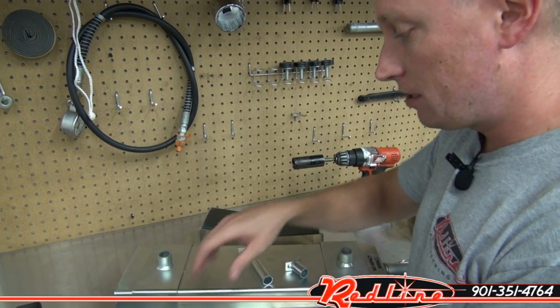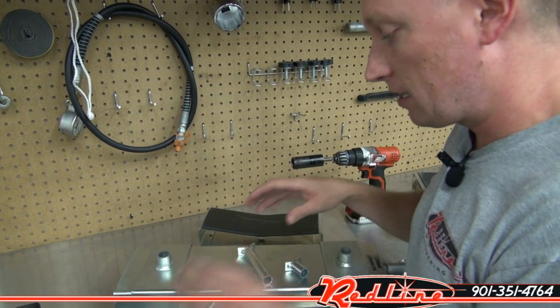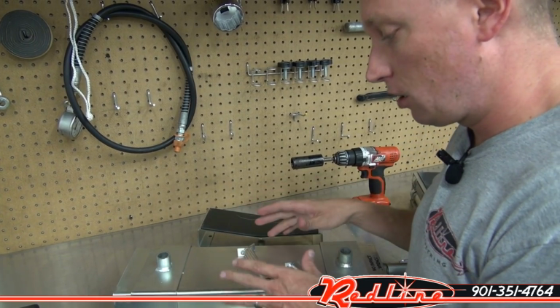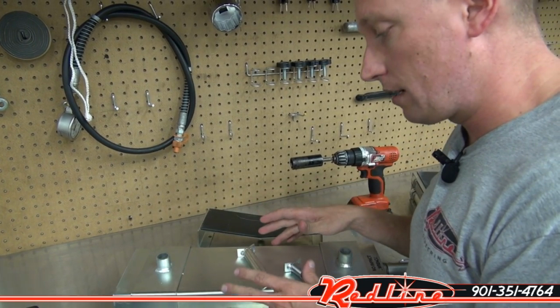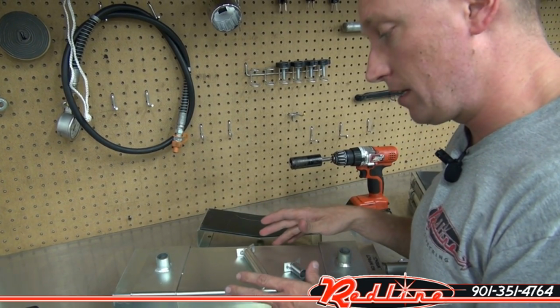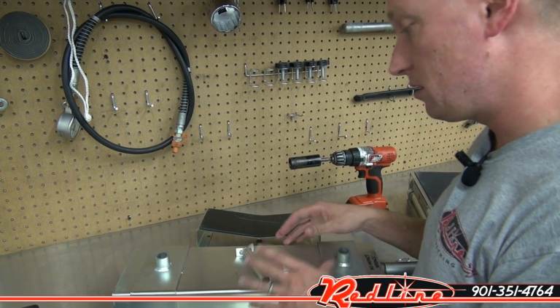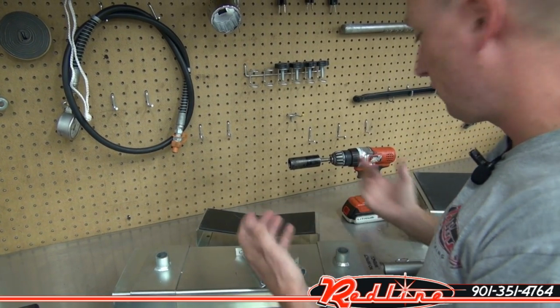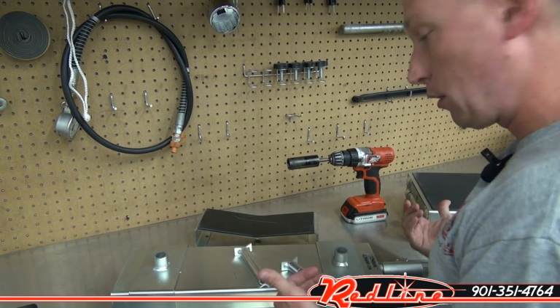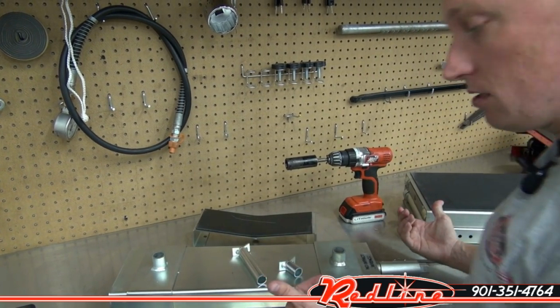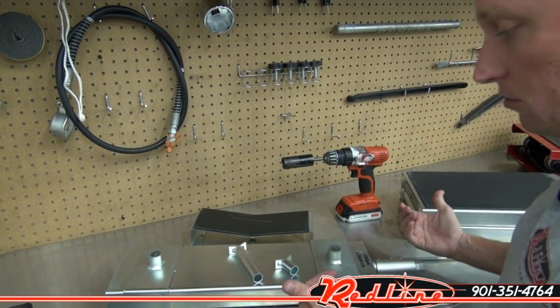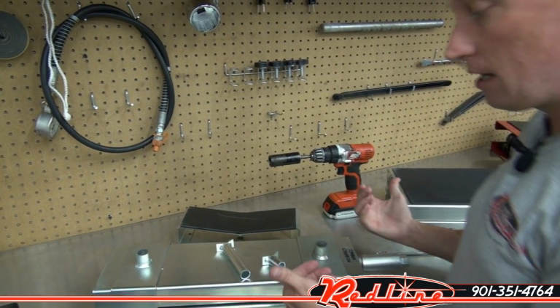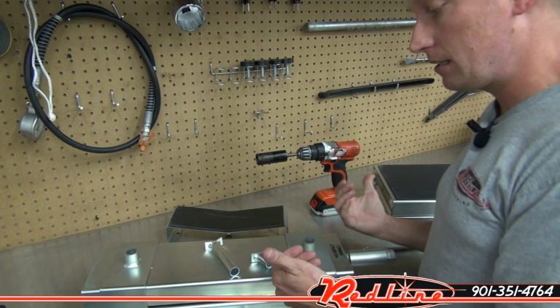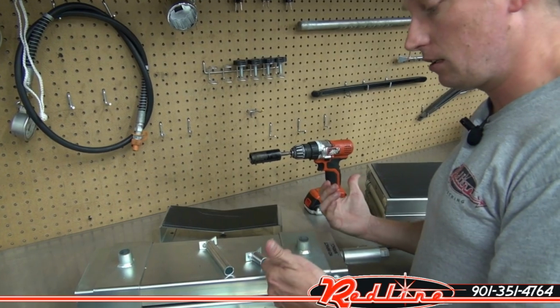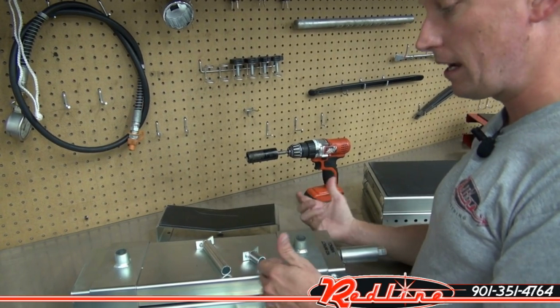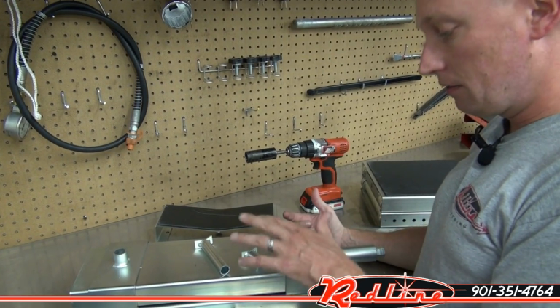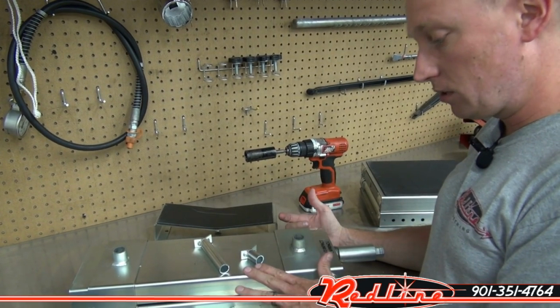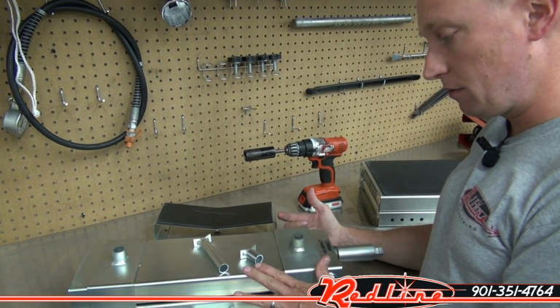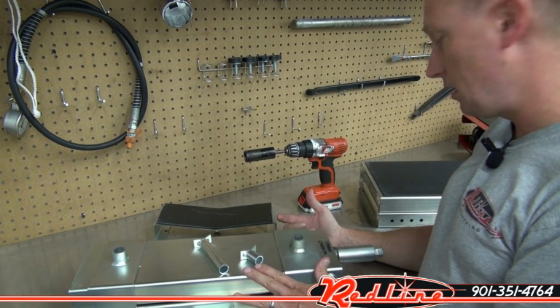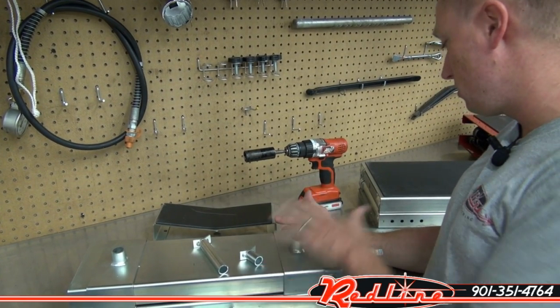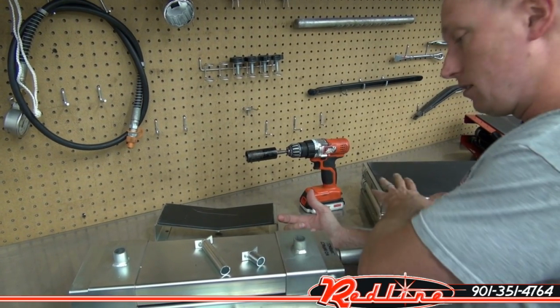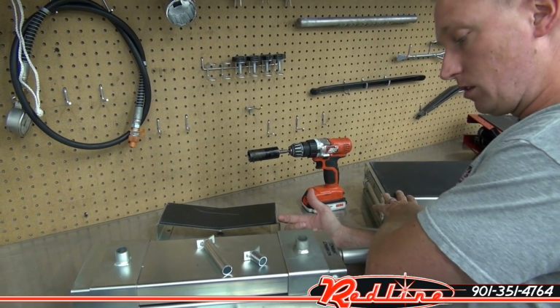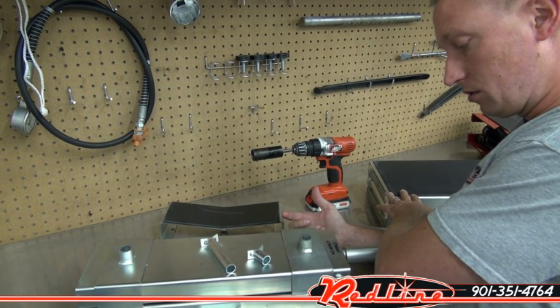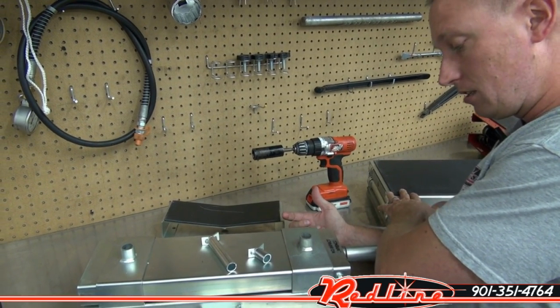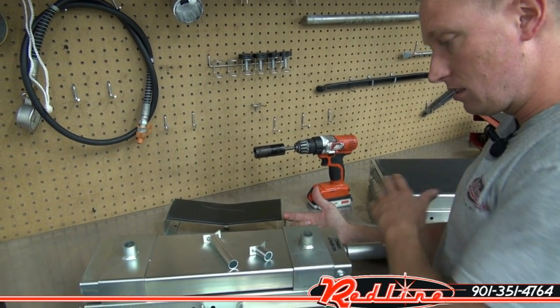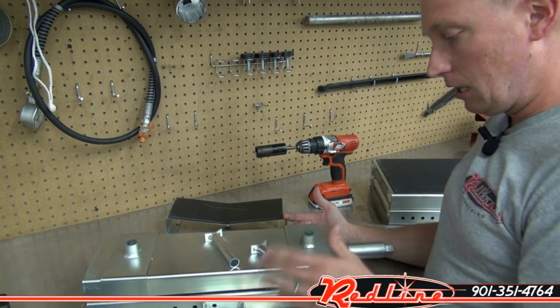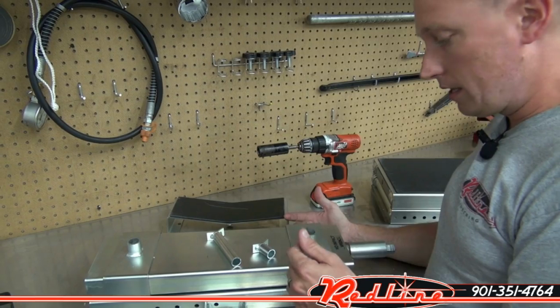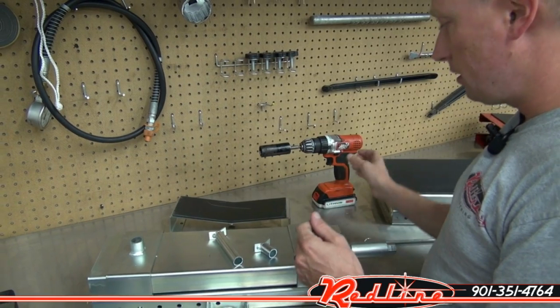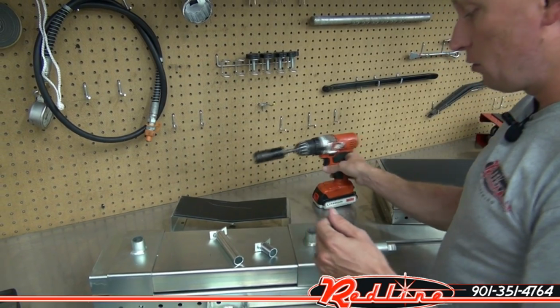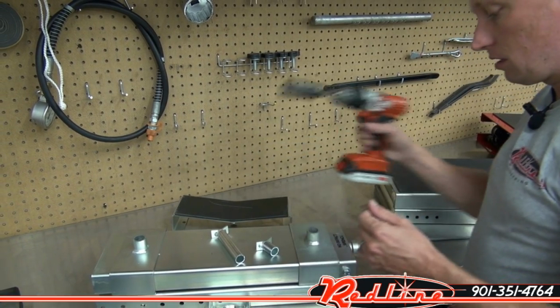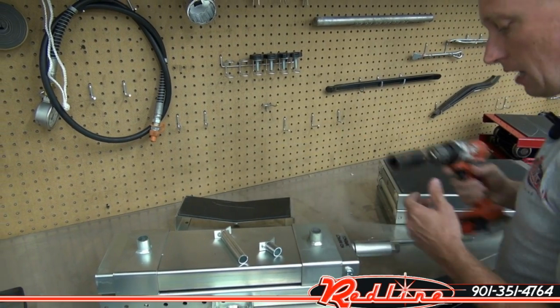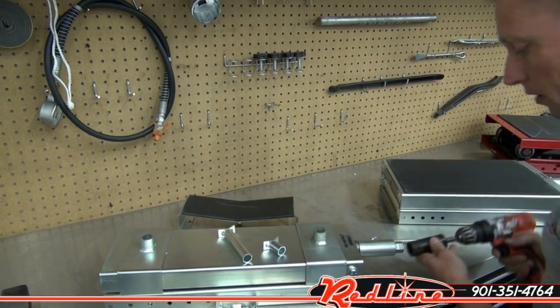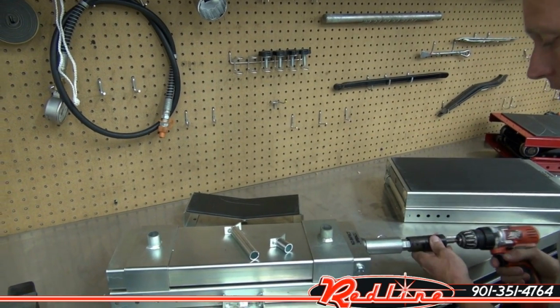This jack has a lowered height of three and a half inches. As a matter of fact, both of these models have that lowered height. This one goes up to 15 inches, and this one goes up to 13 inches.